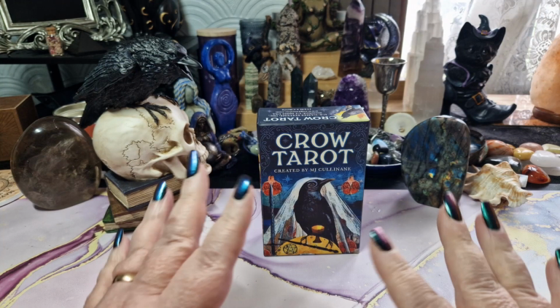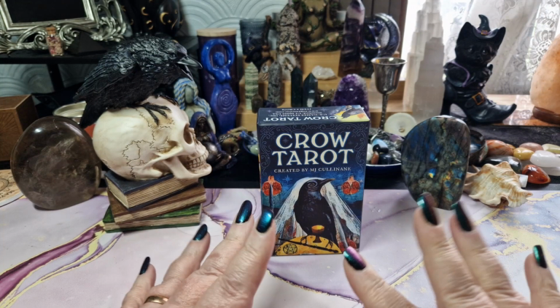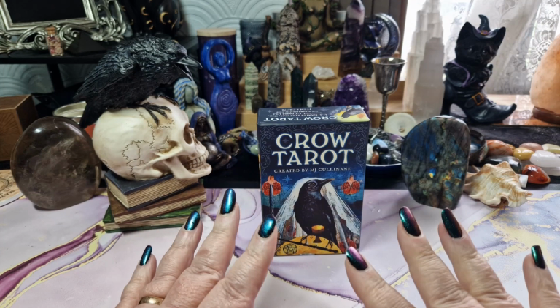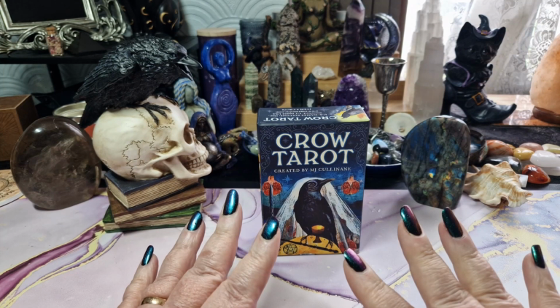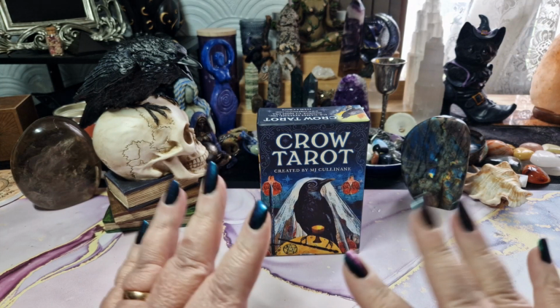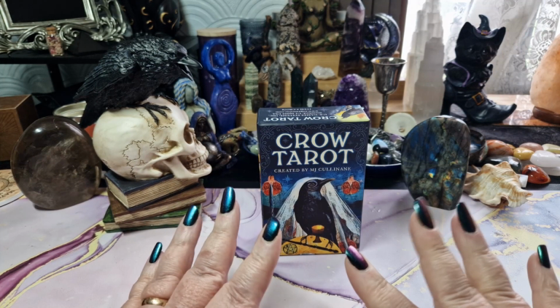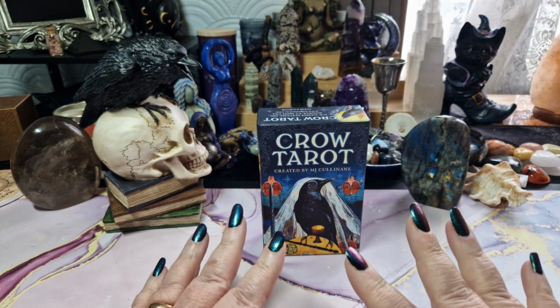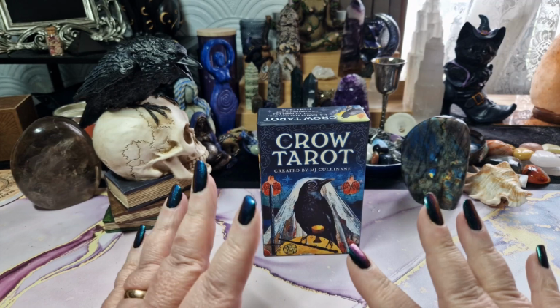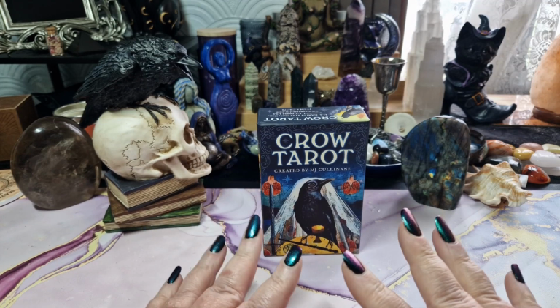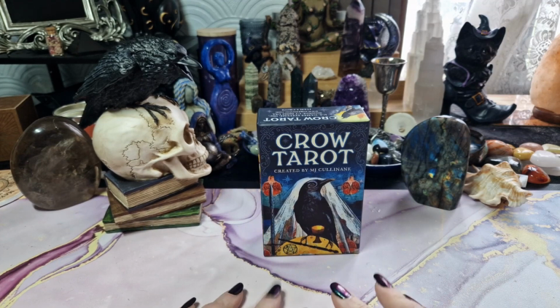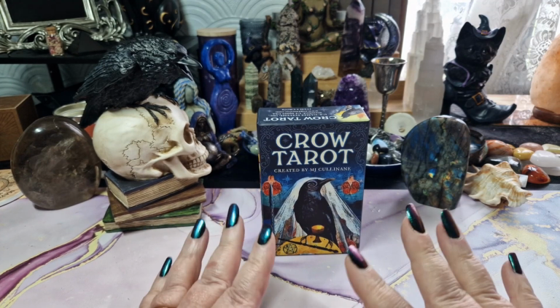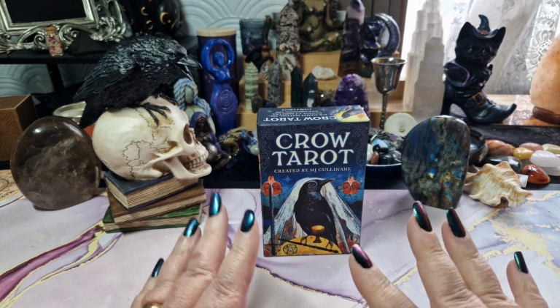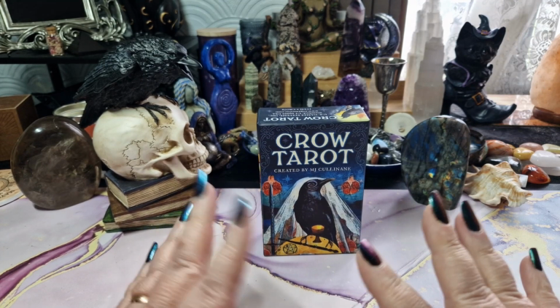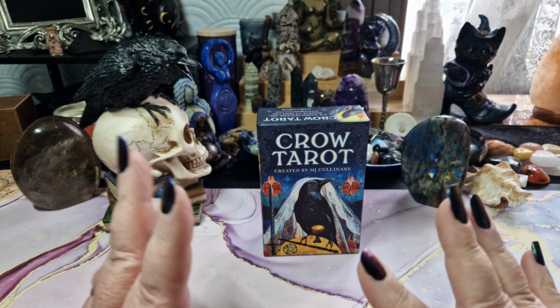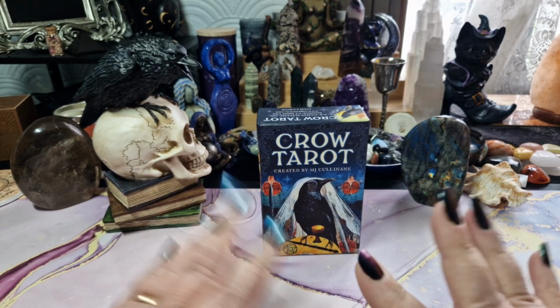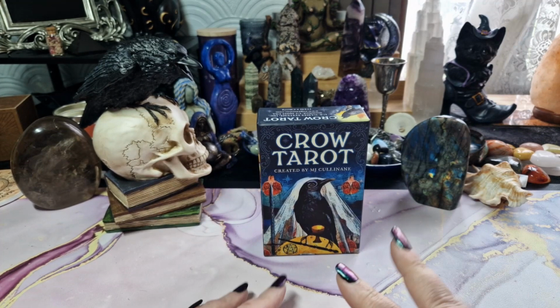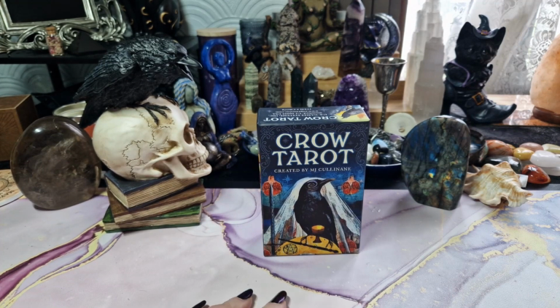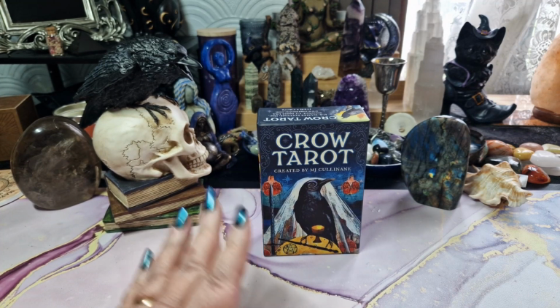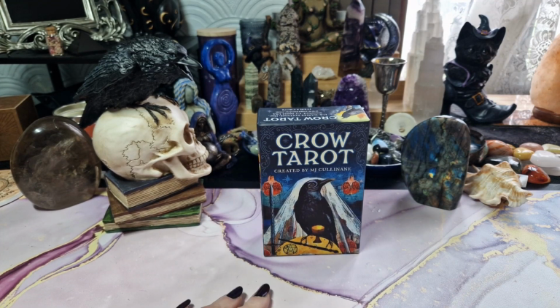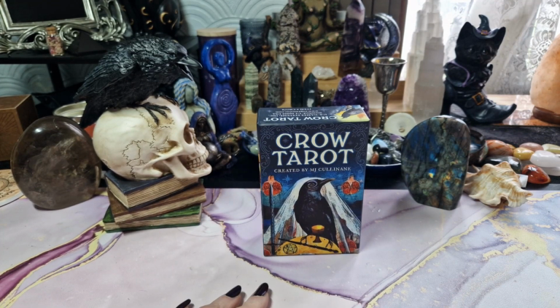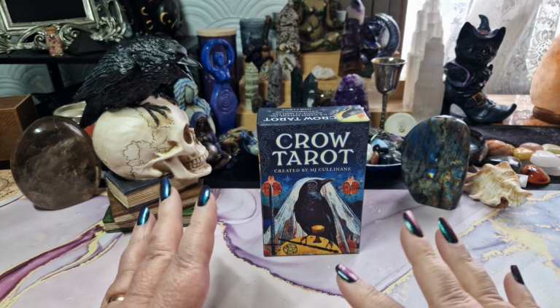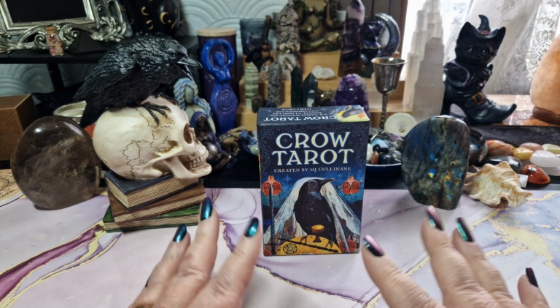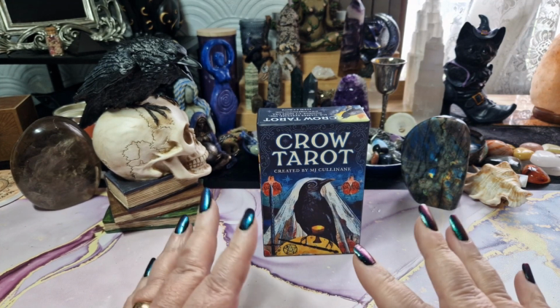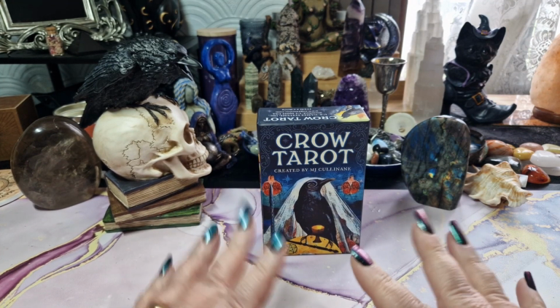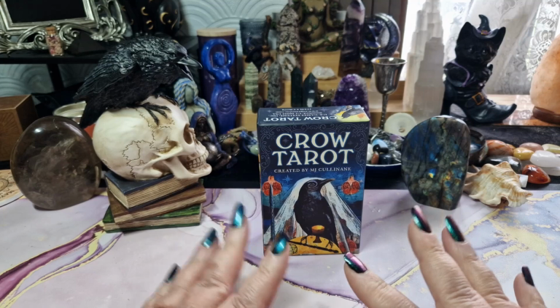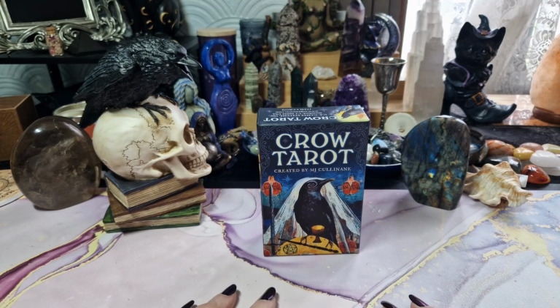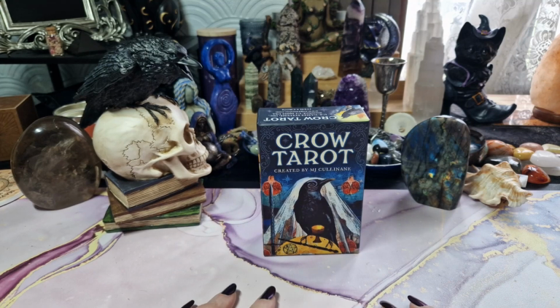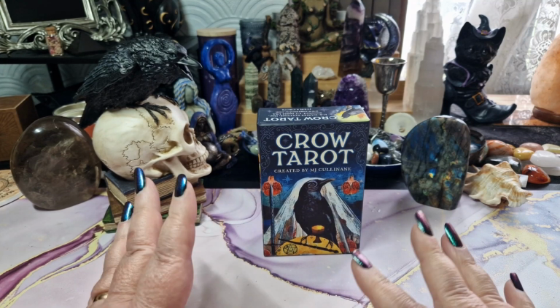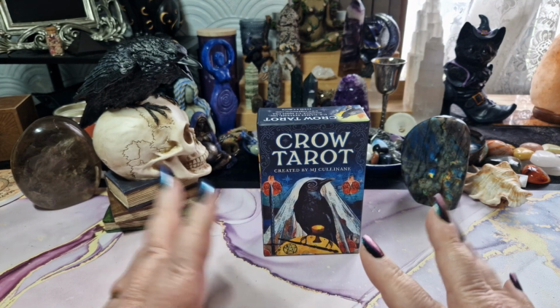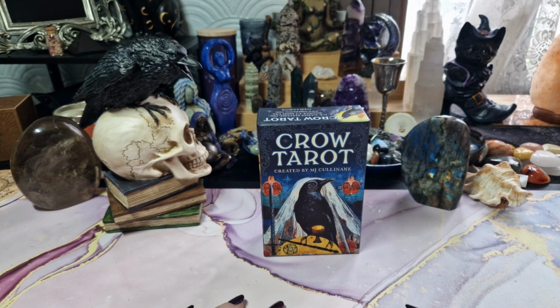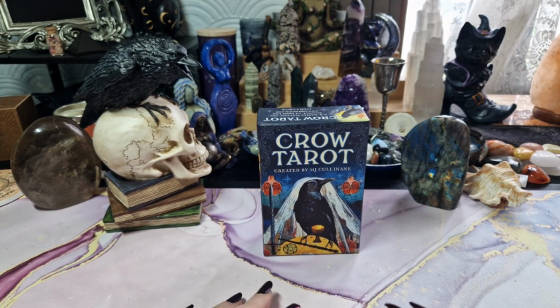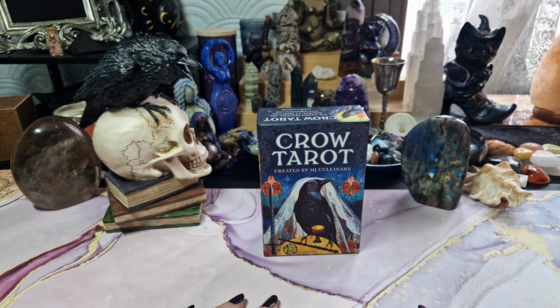Good morning, it's Lisa from Mythical Witchery coming to you from sunny England. I wish I could say that was true, but no, it's raining.